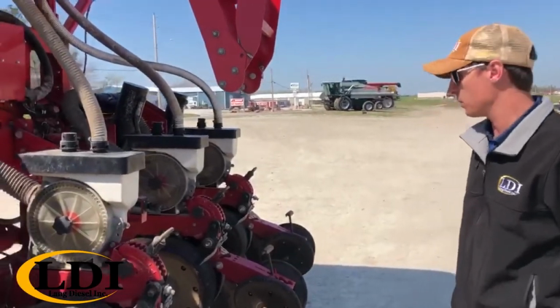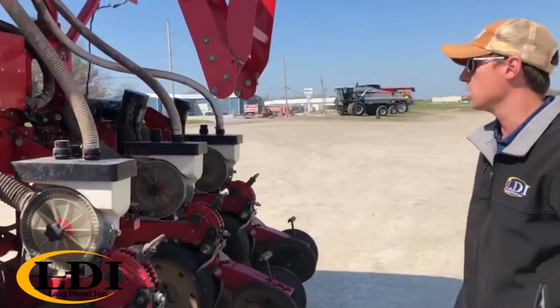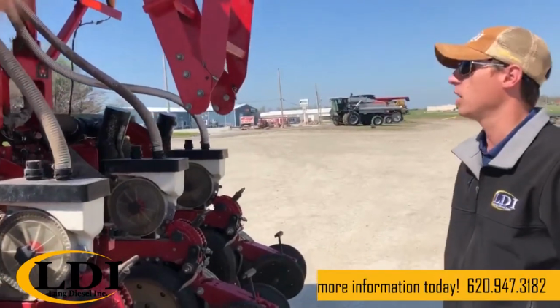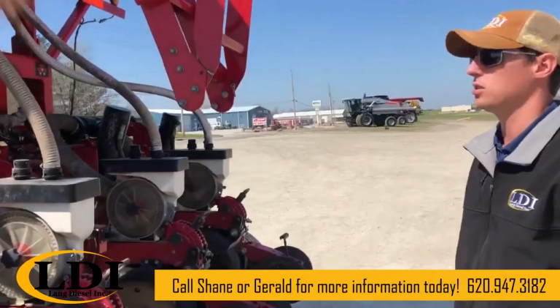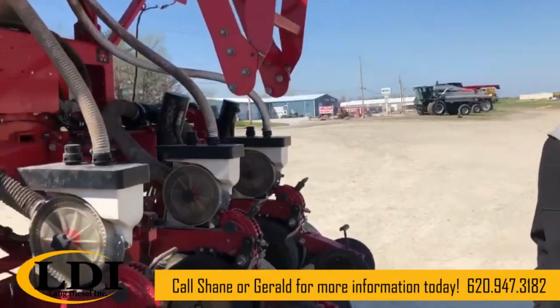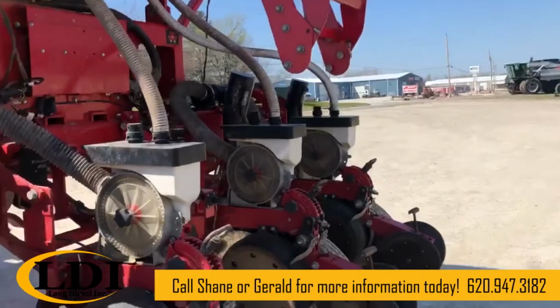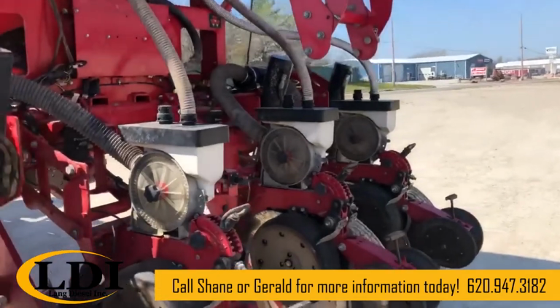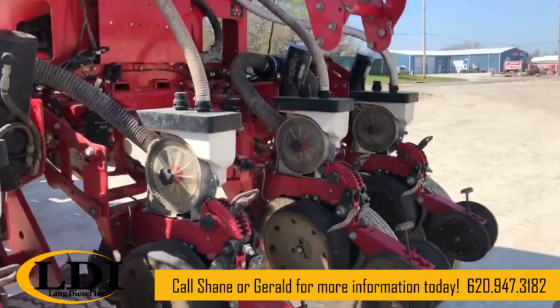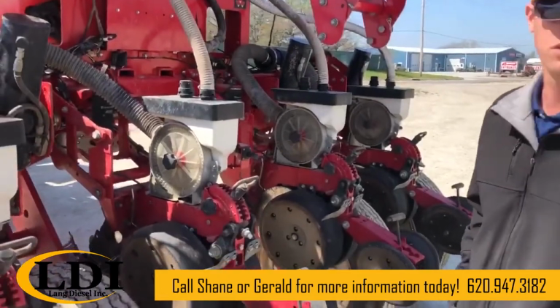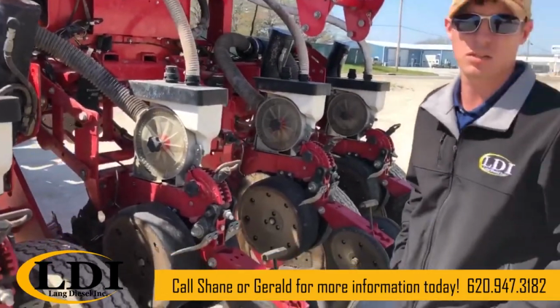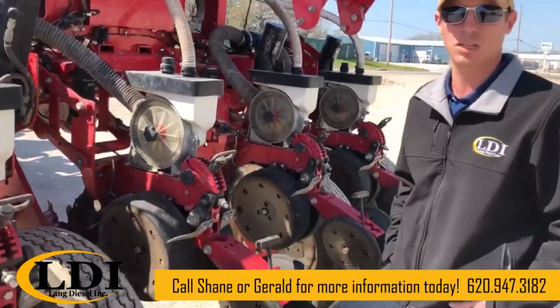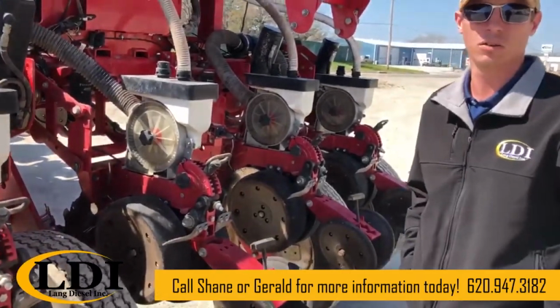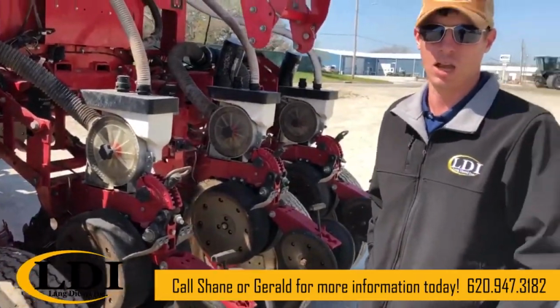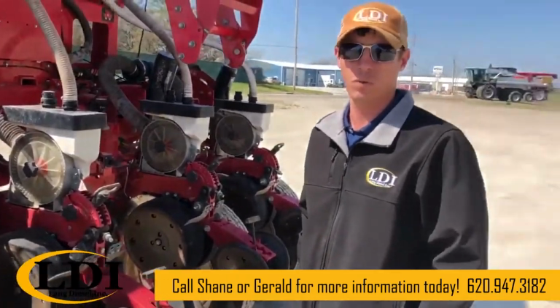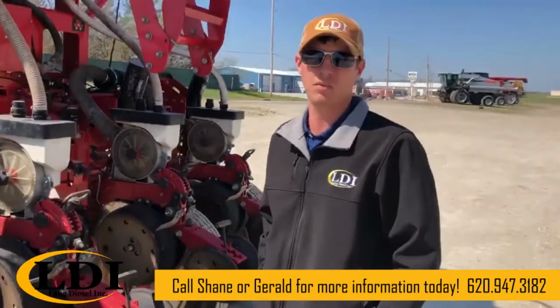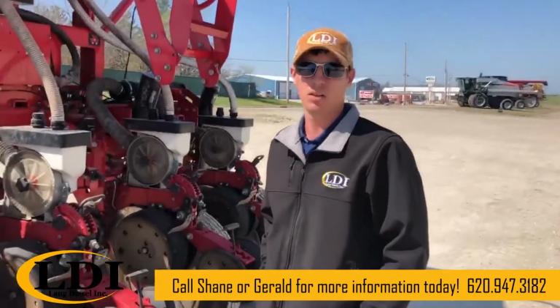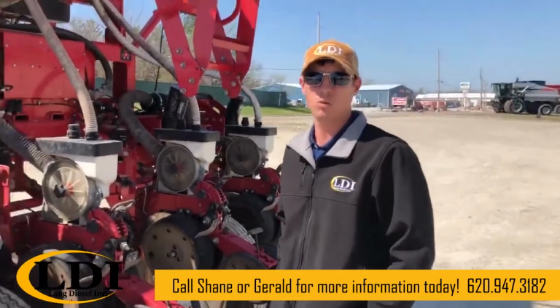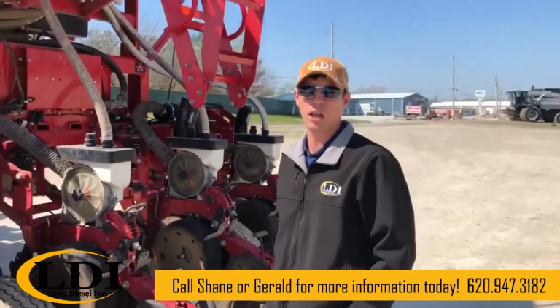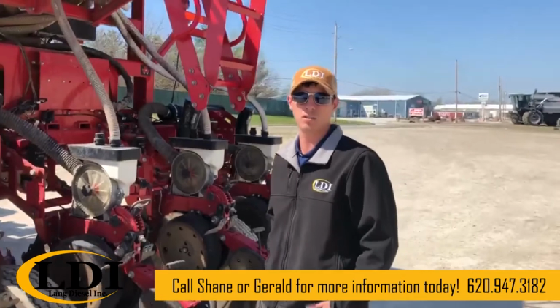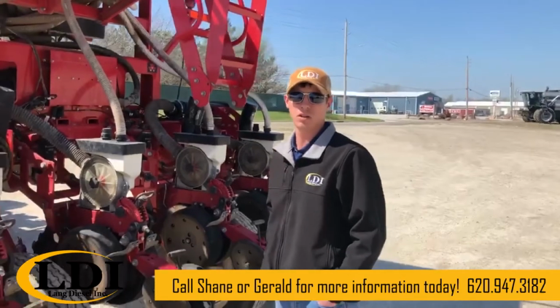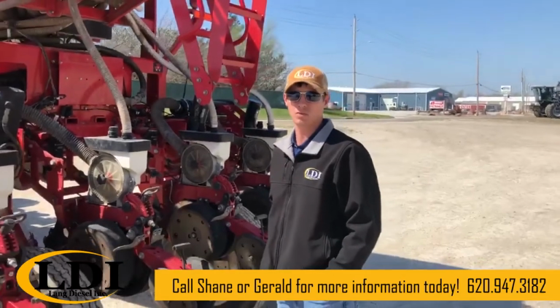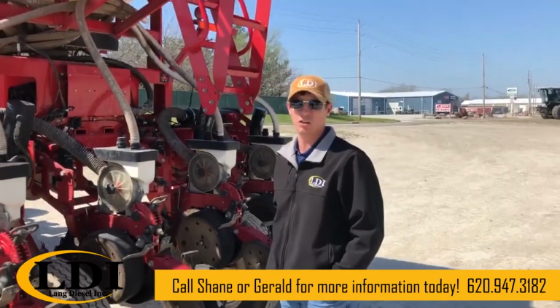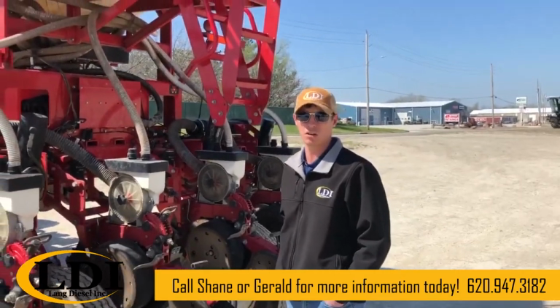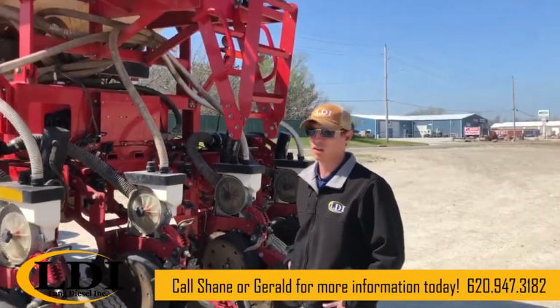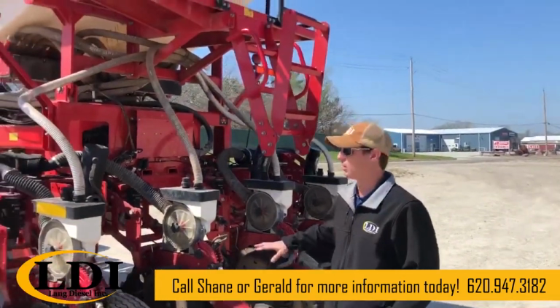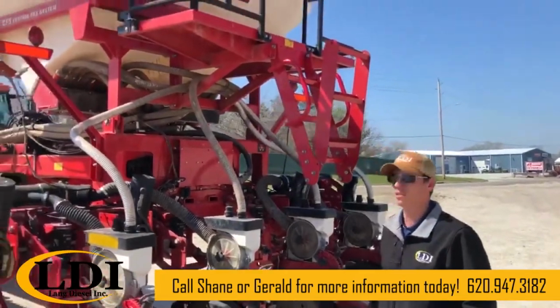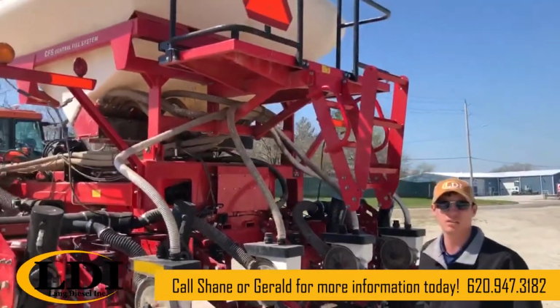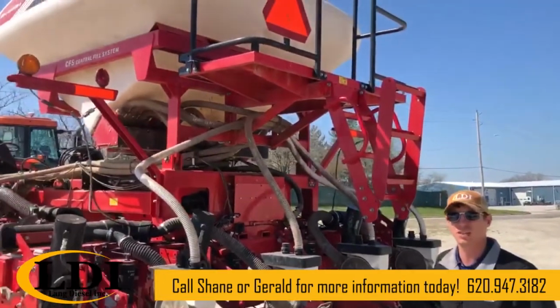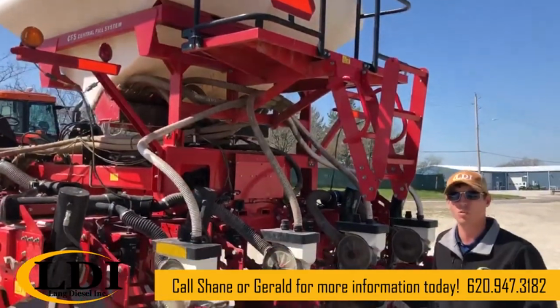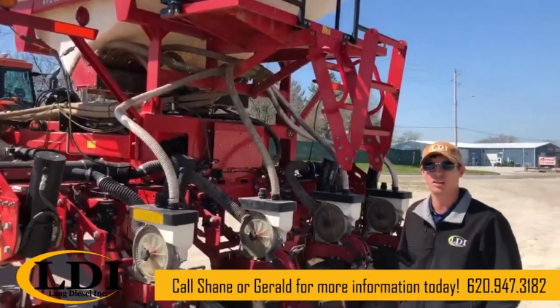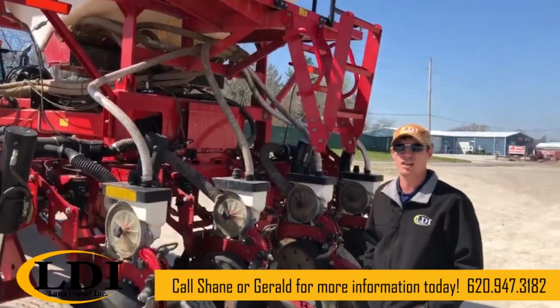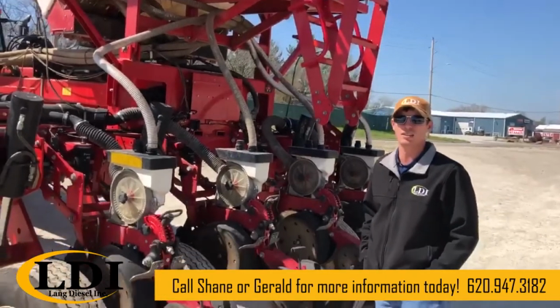This is a very nice unit located in Hillsboro, 620-947-3182. You can ask for Shane or Gerald. Again, 2015 white 98-16.